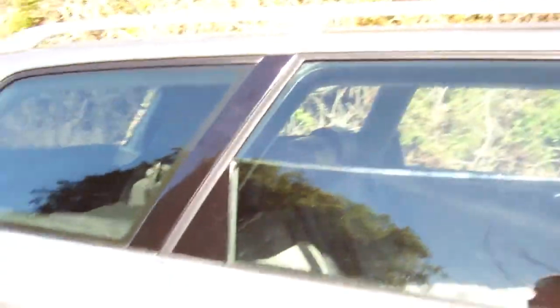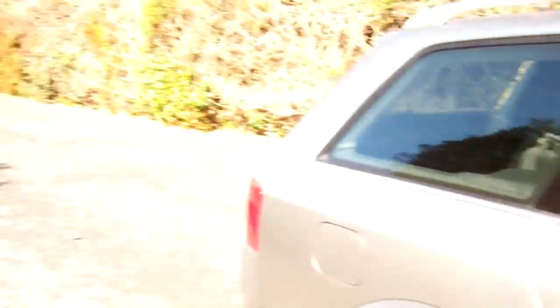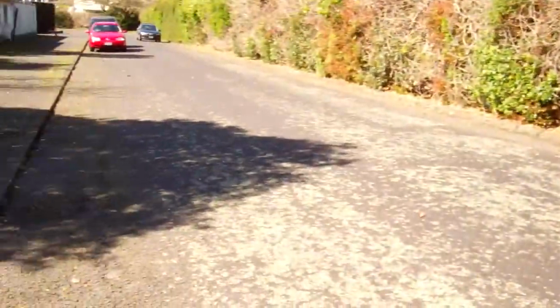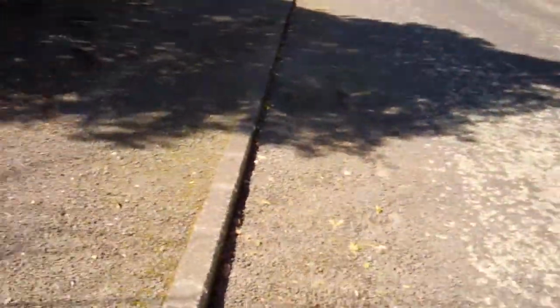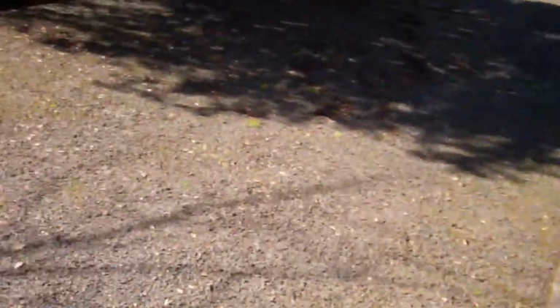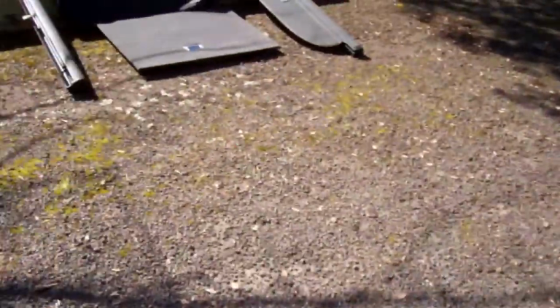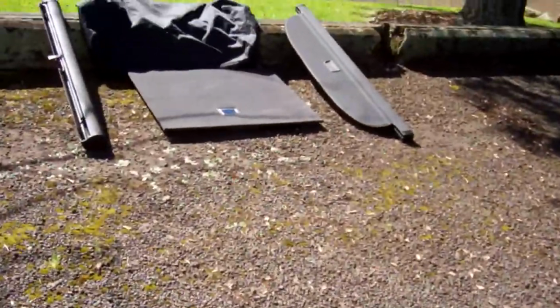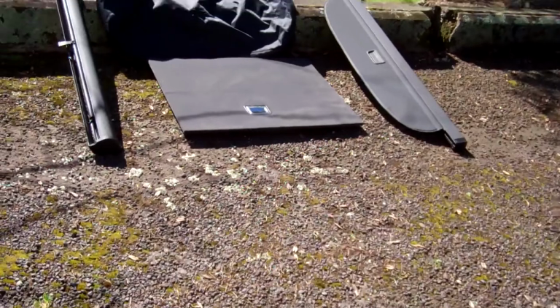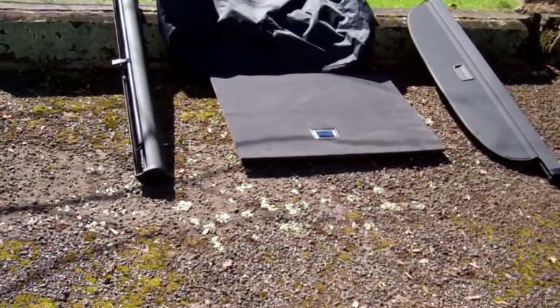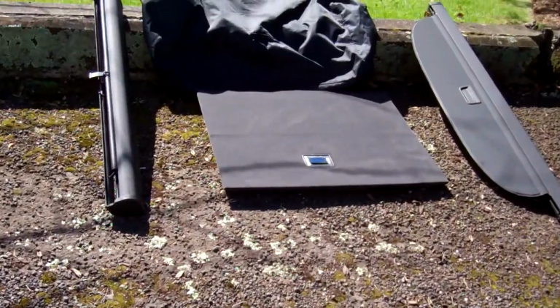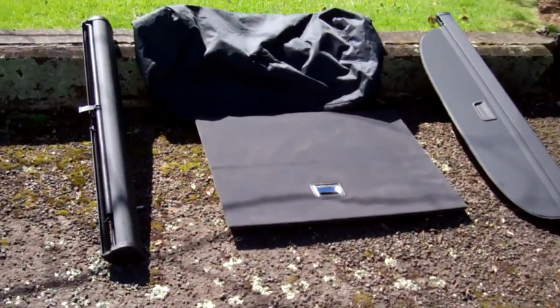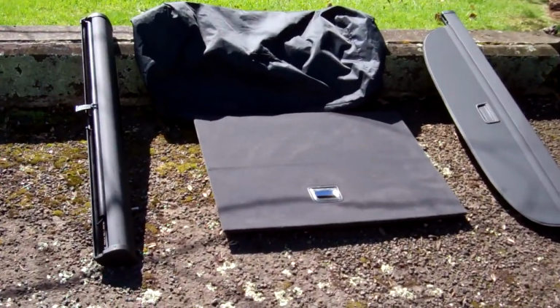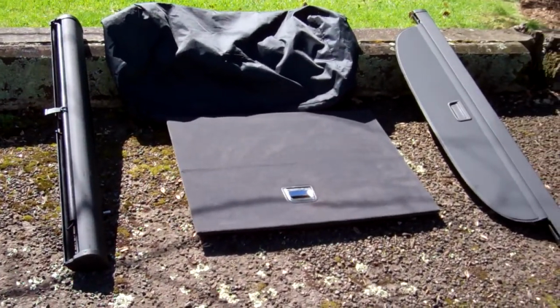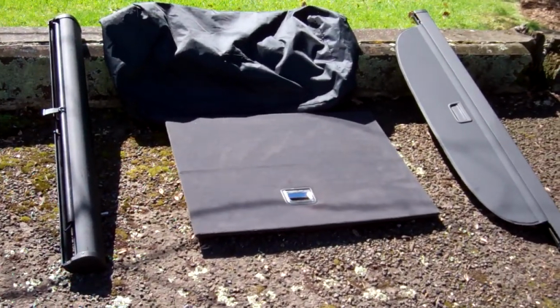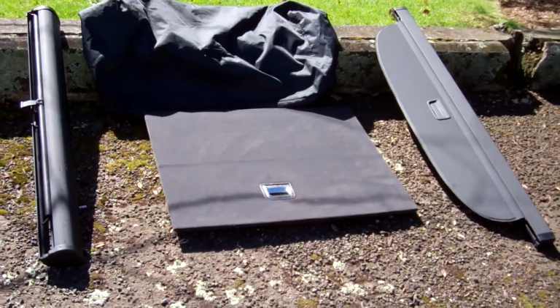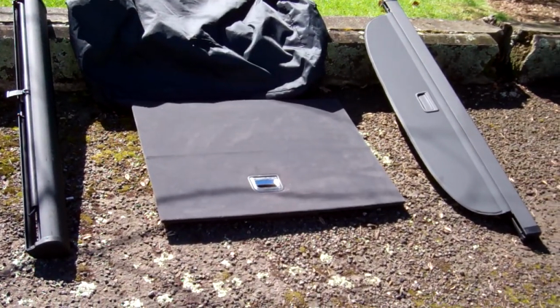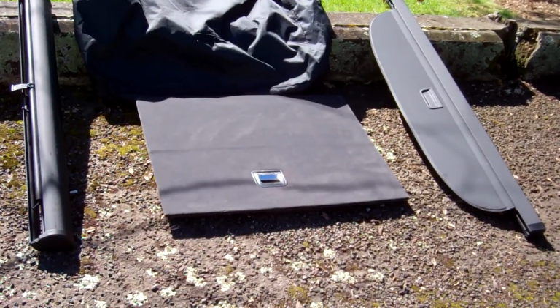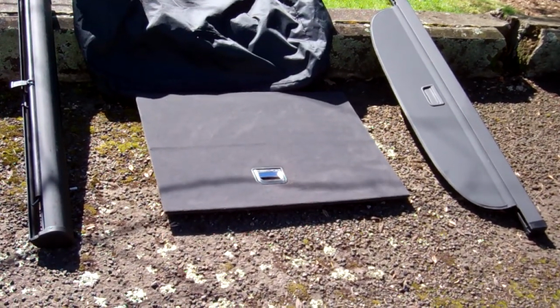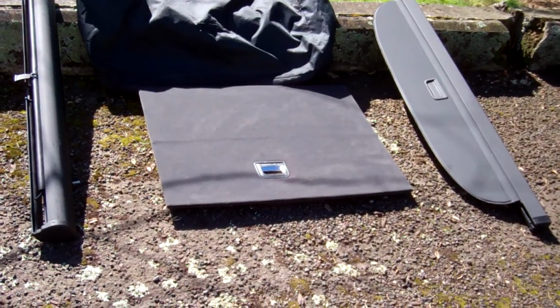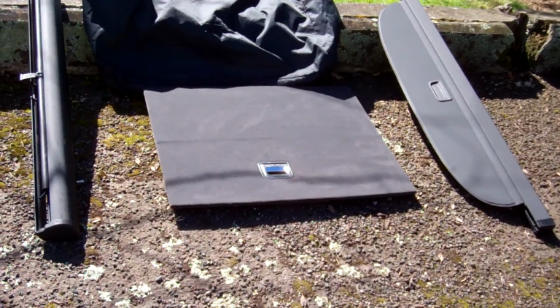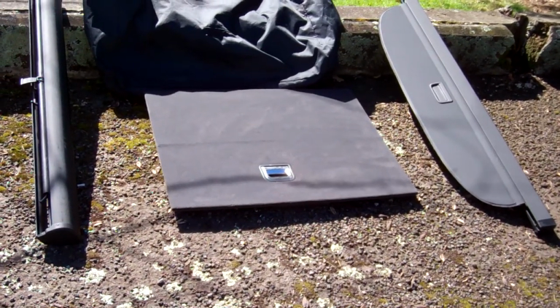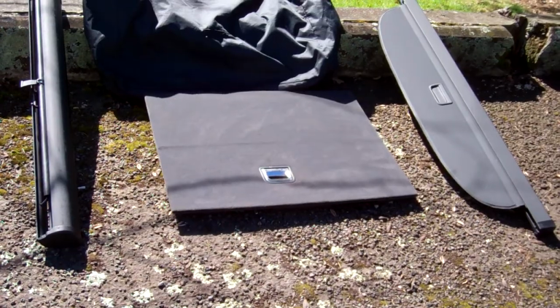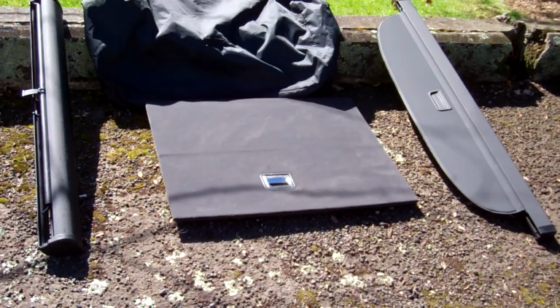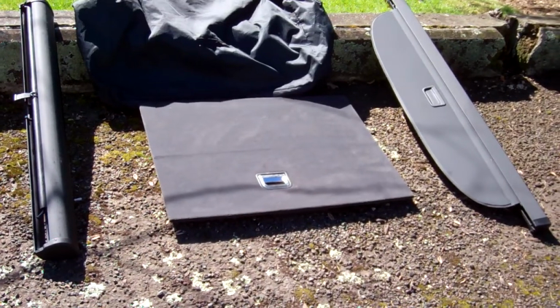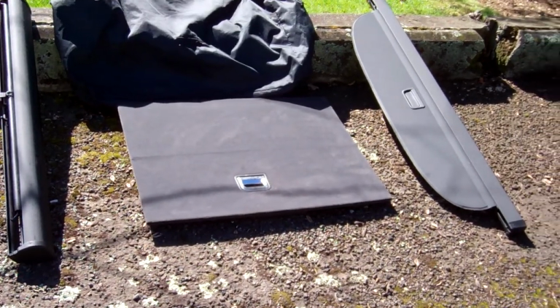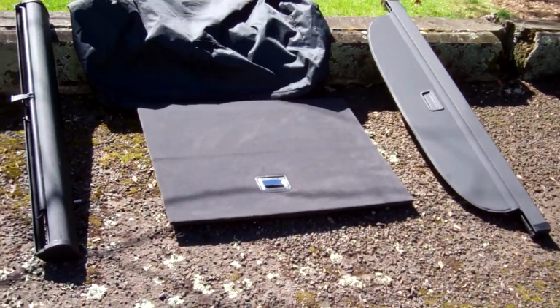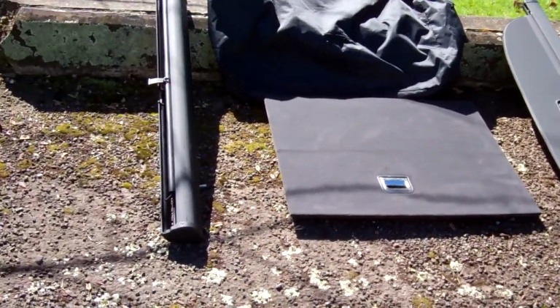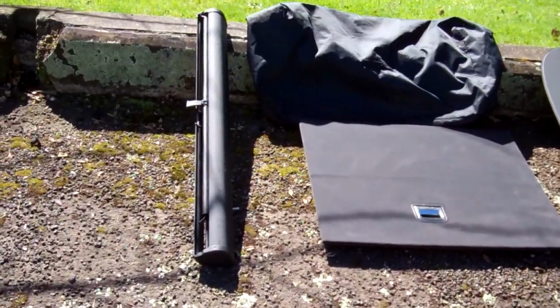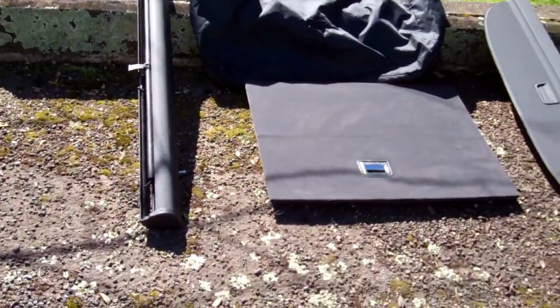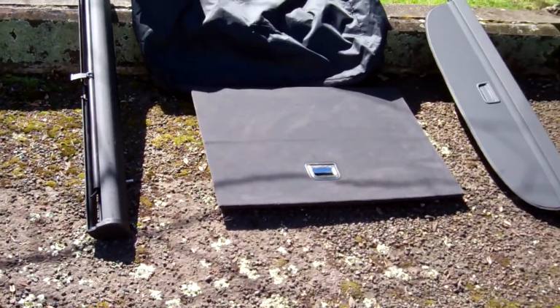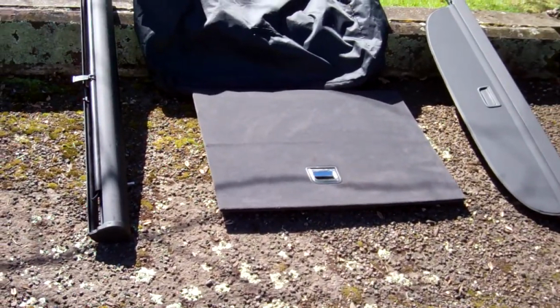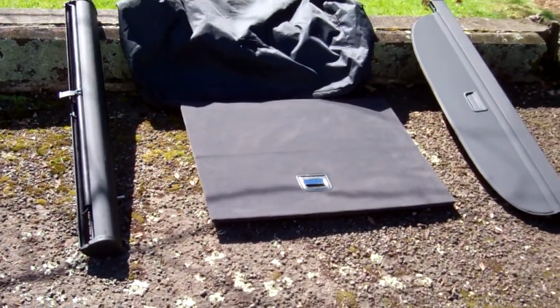These are the extras that go in the boot when you don't have those extra seats in there. So you've got the cargo blind, the net, and there's that cover.